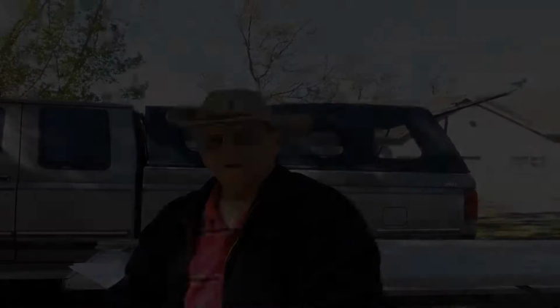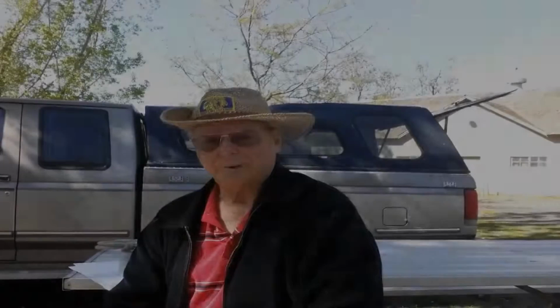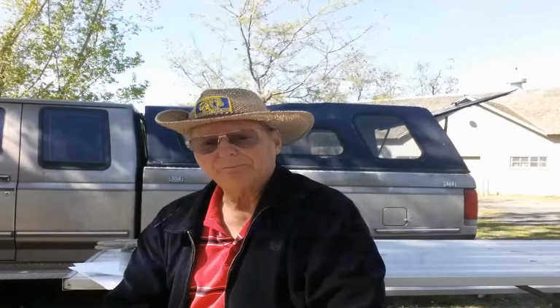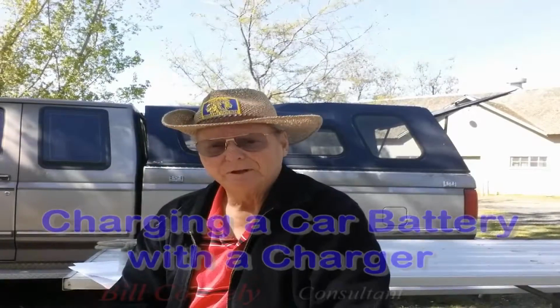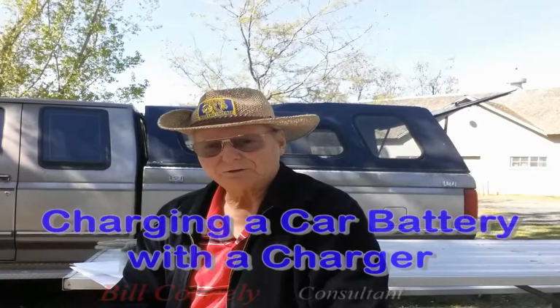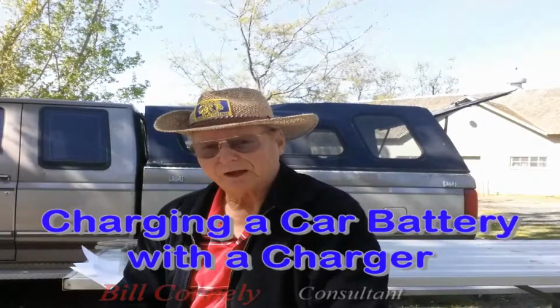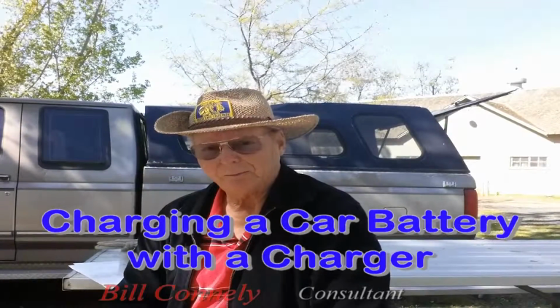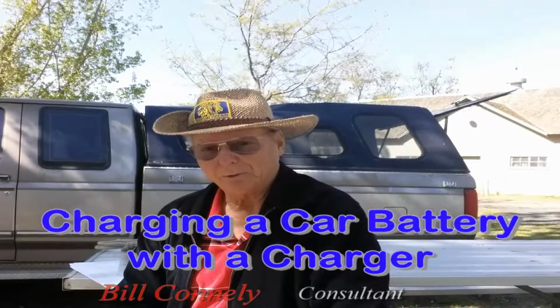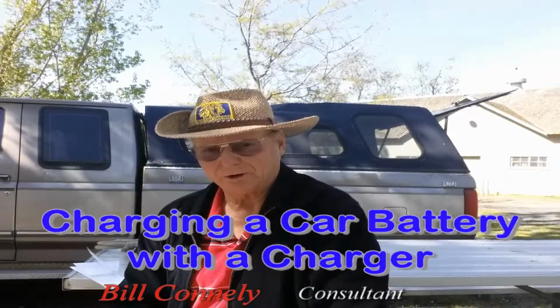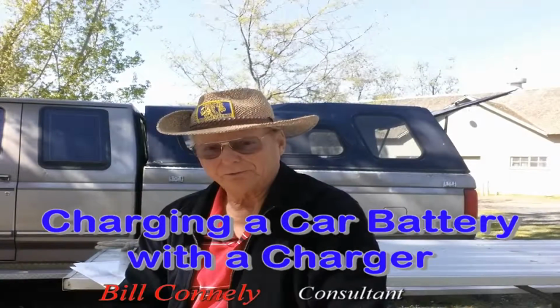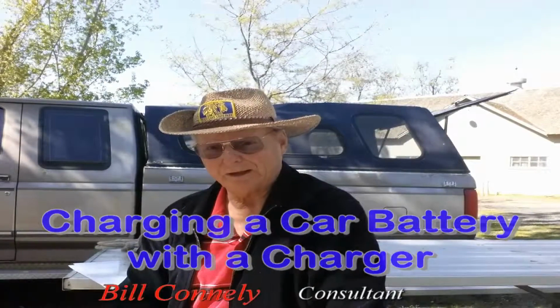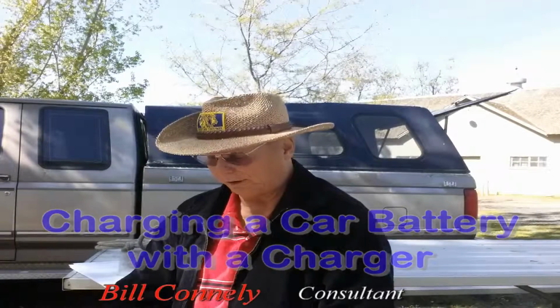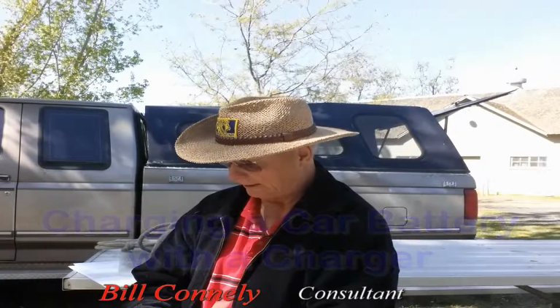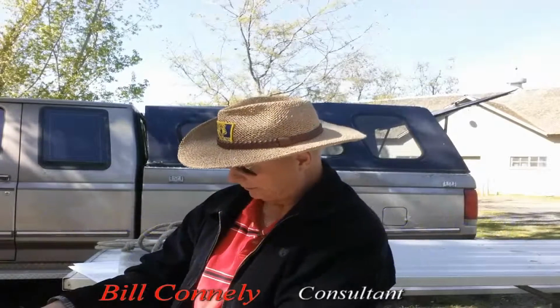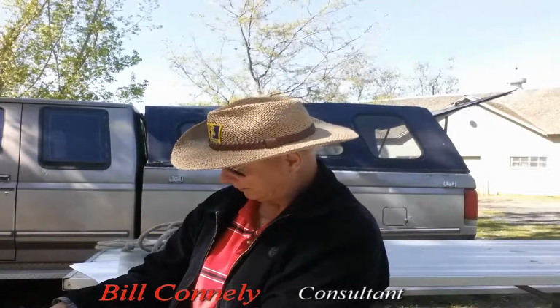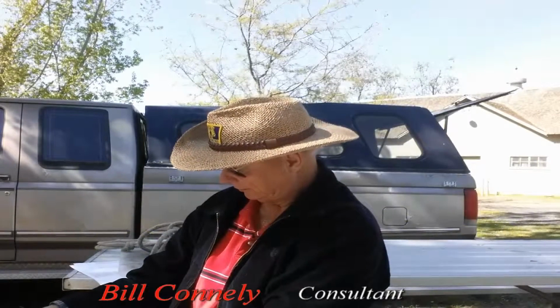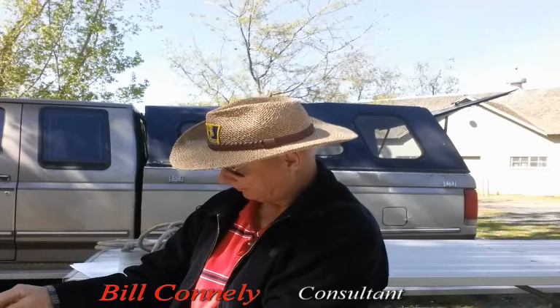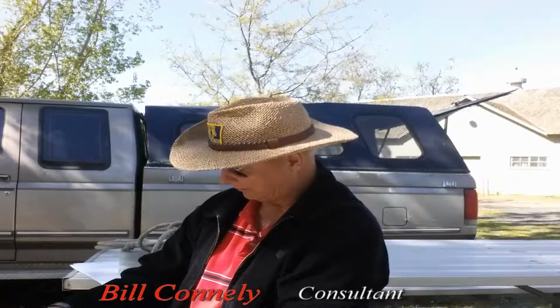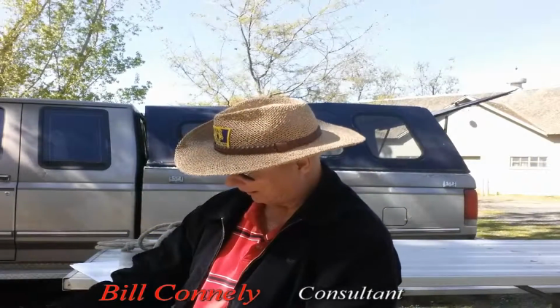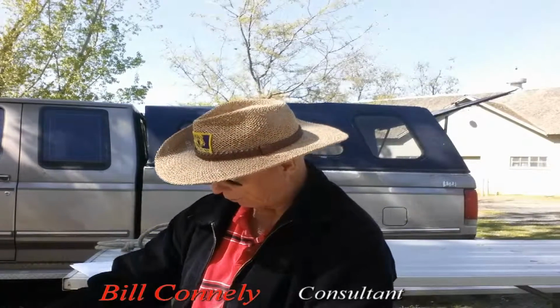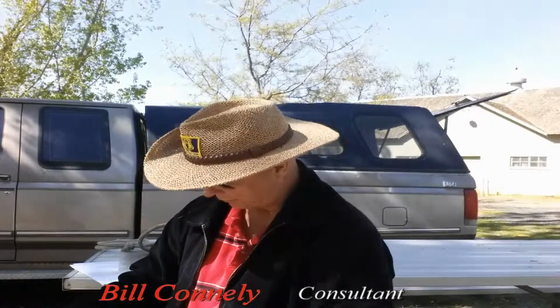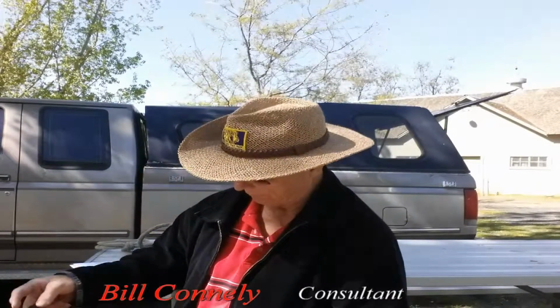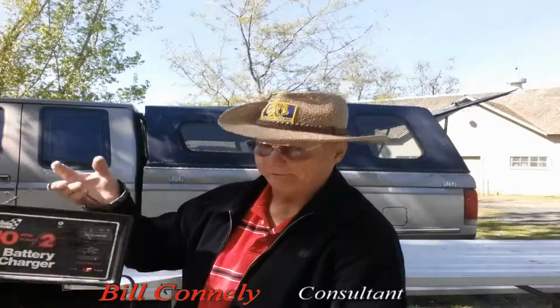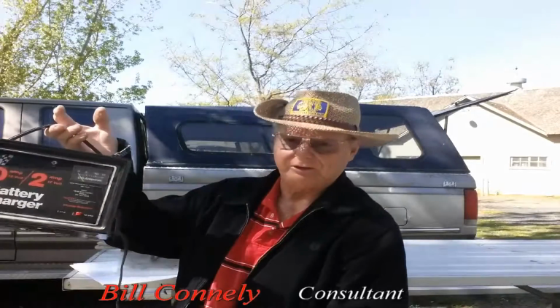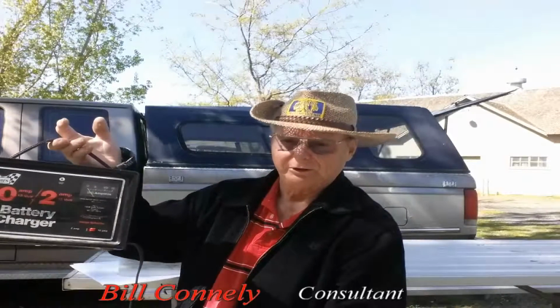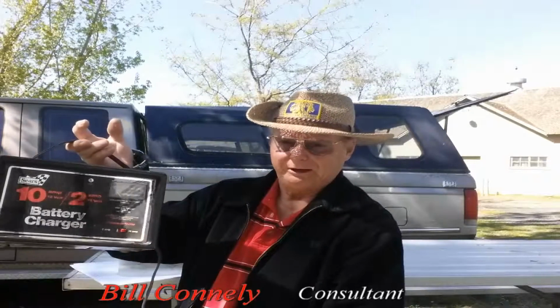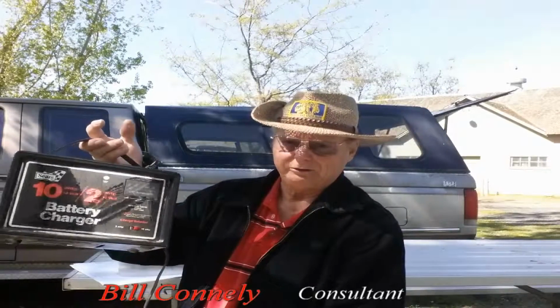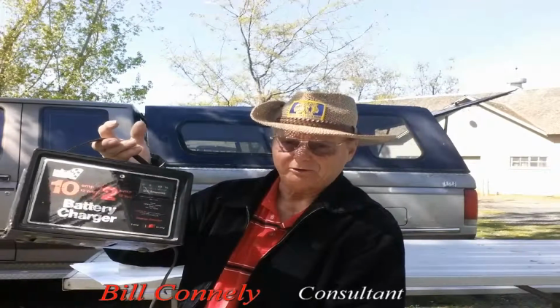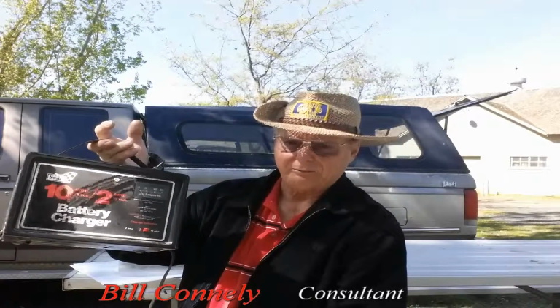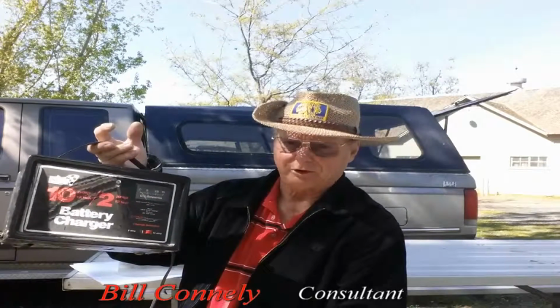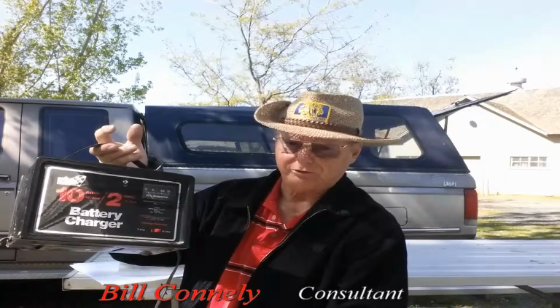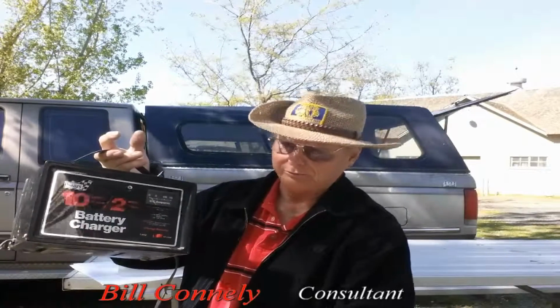Hey, it's Bill here. This is charging a car battery with a charger and I thought I'd just give you a little illustration here. This is an older charger that I have. It's a 10-2, meaning that it charges at 10 amps and it charges at 2 amps.